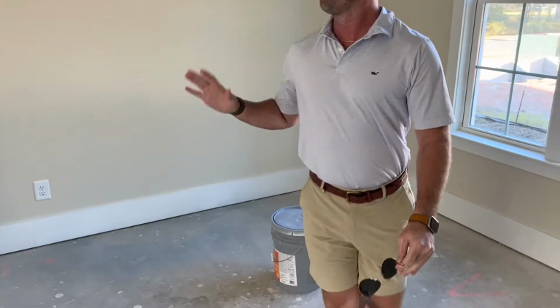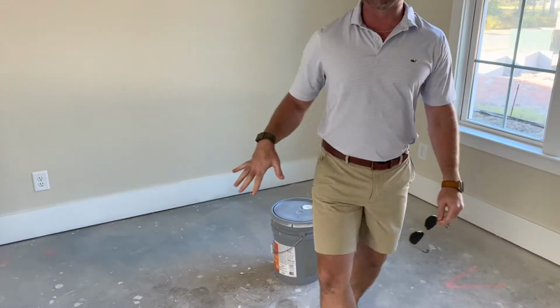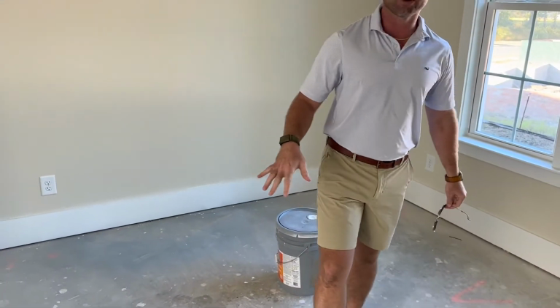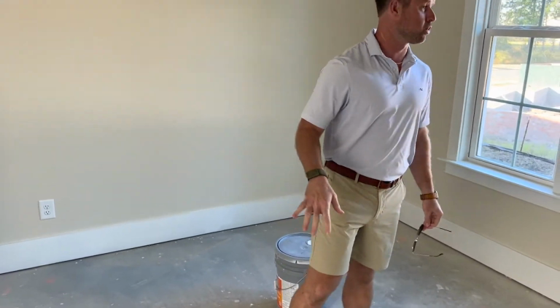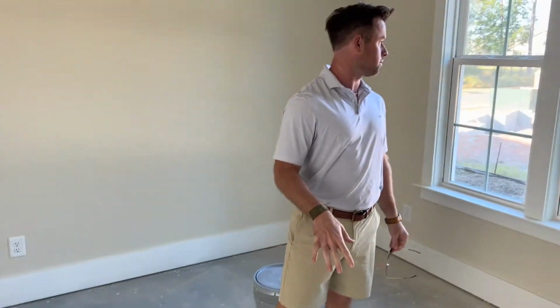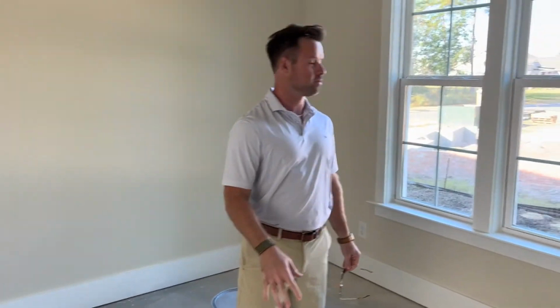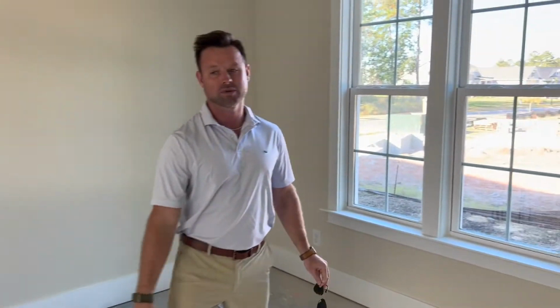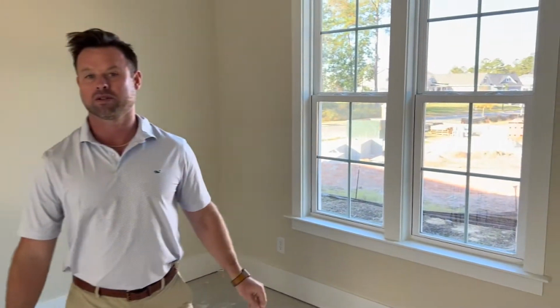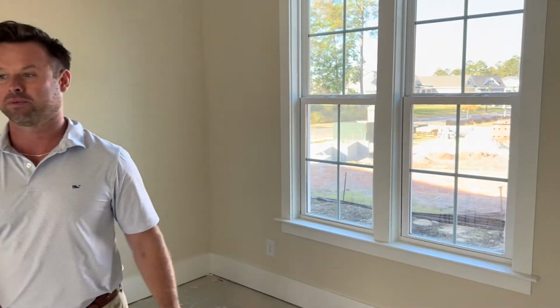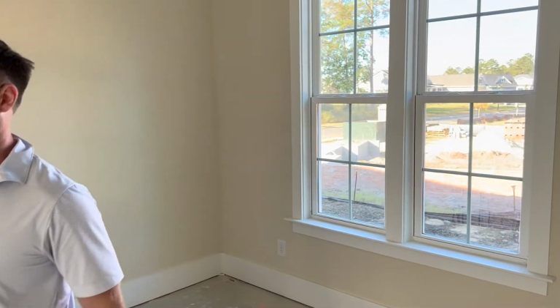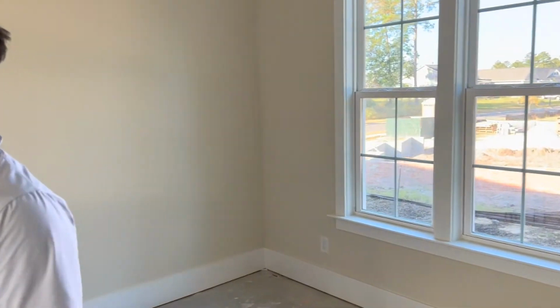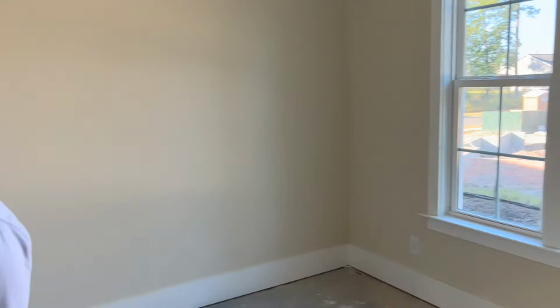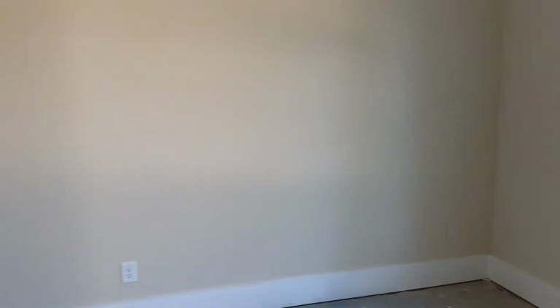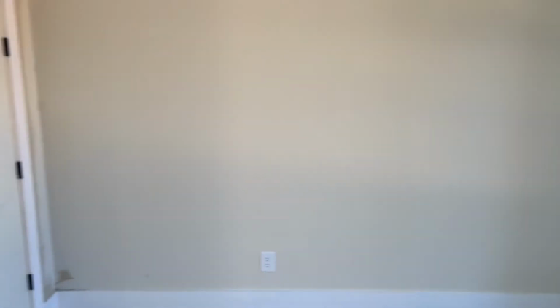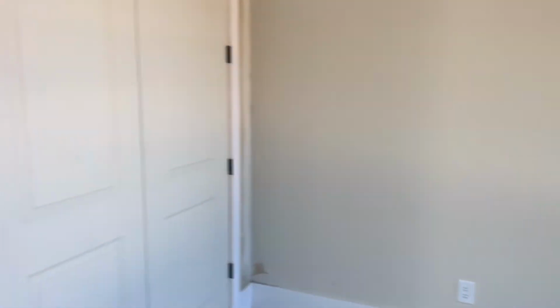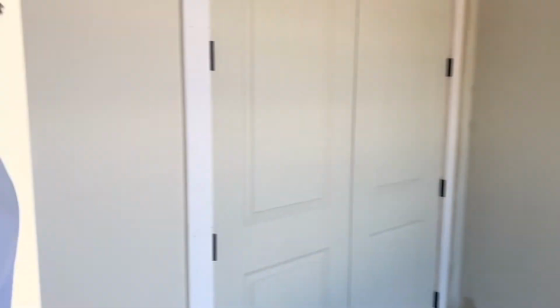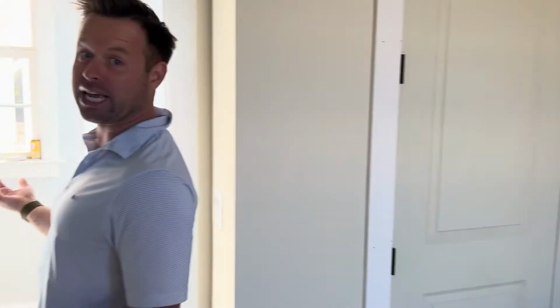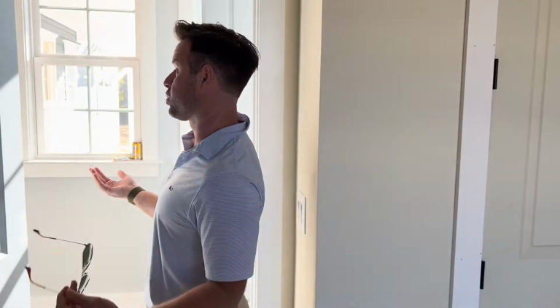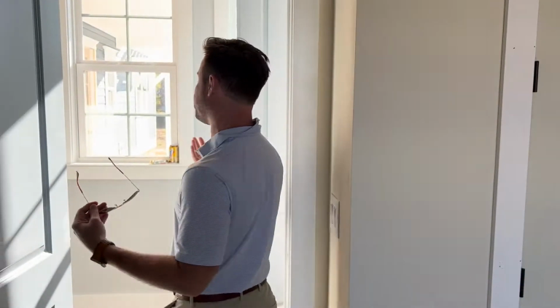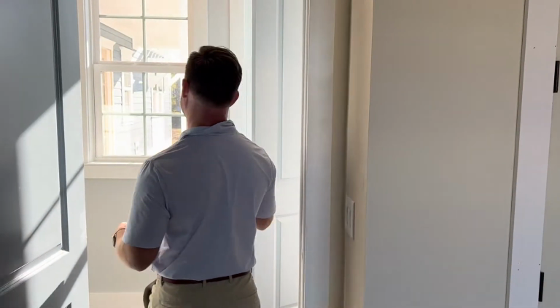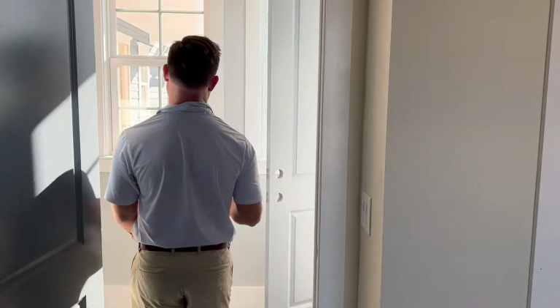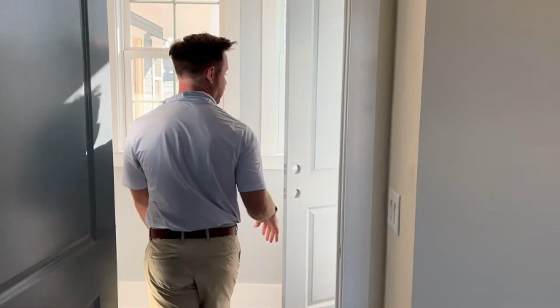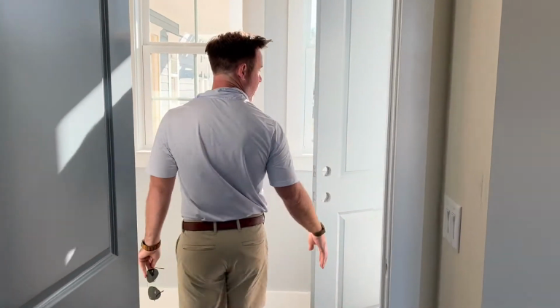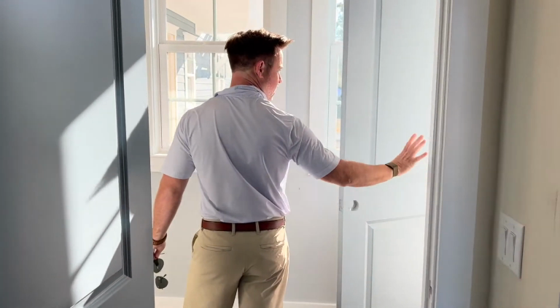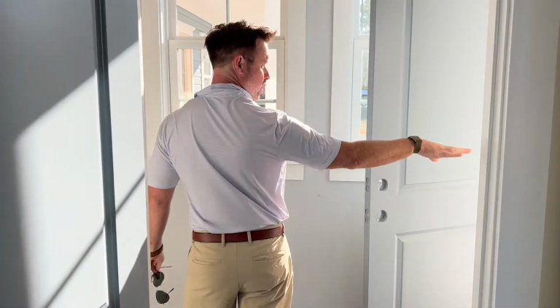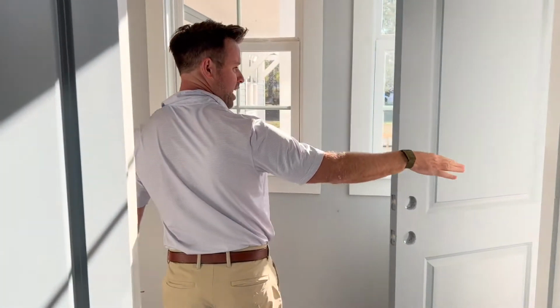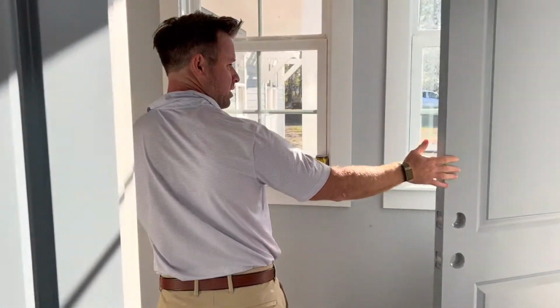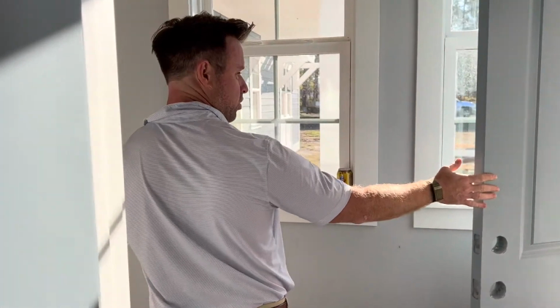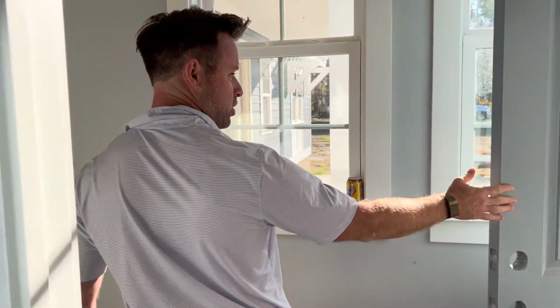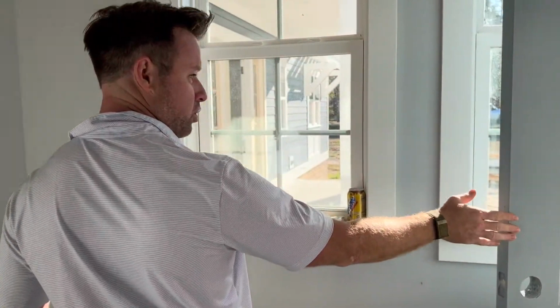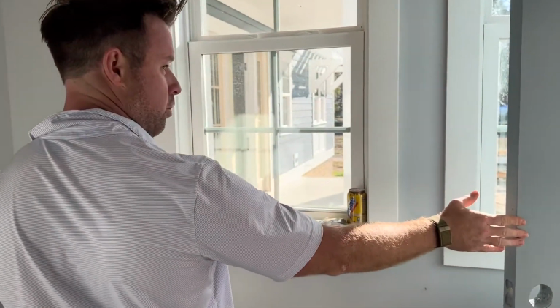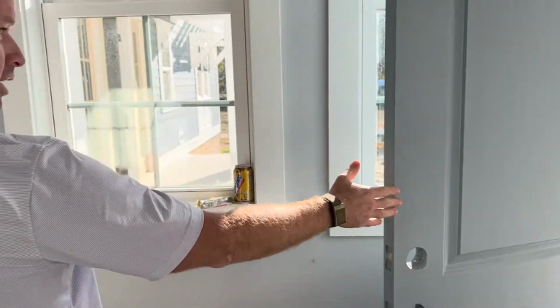And this is the other guest suite. There's a ton of natural light — this house doesn't have electricity yet, but look at how wide it is. You do have access to the garage through this hallway here.